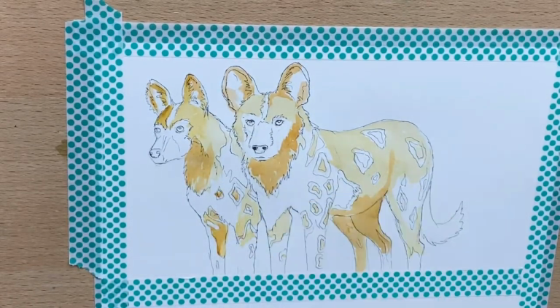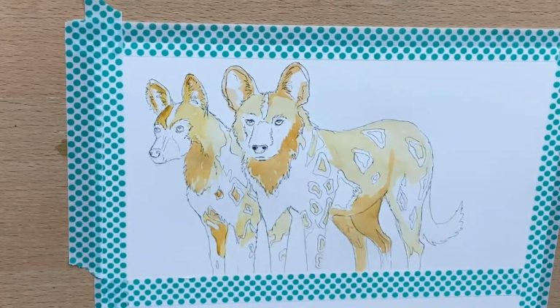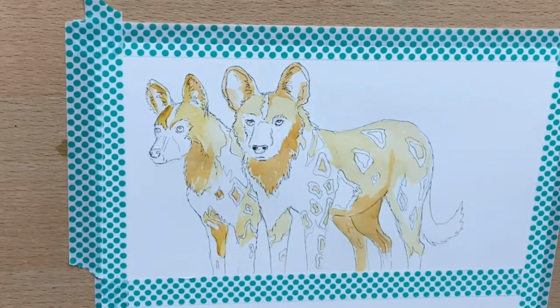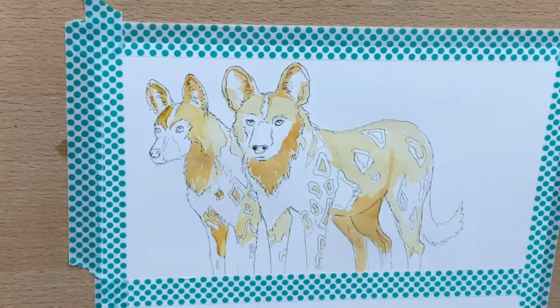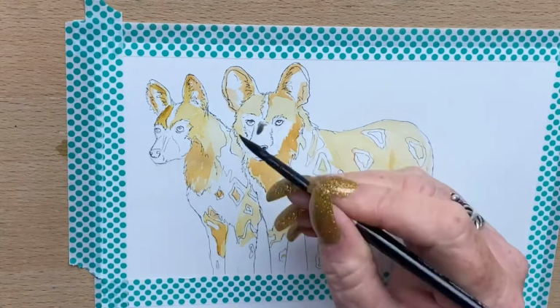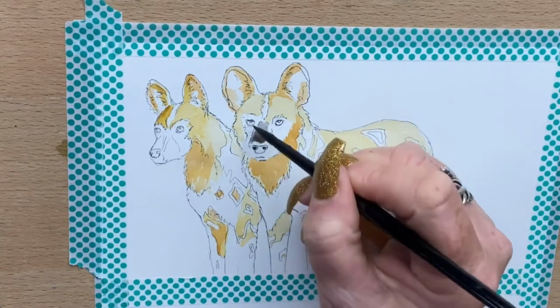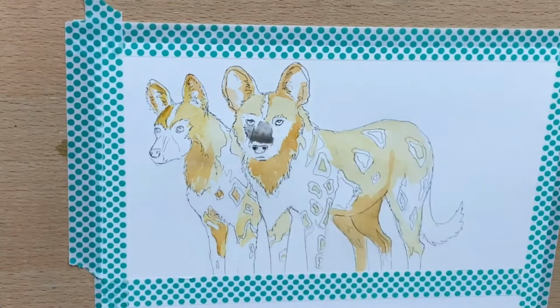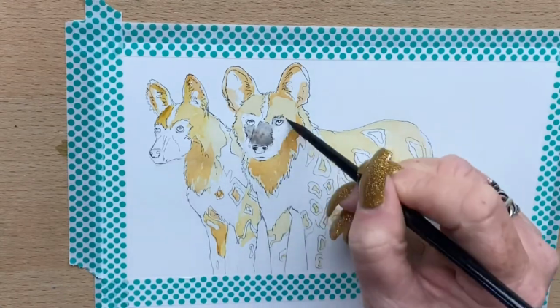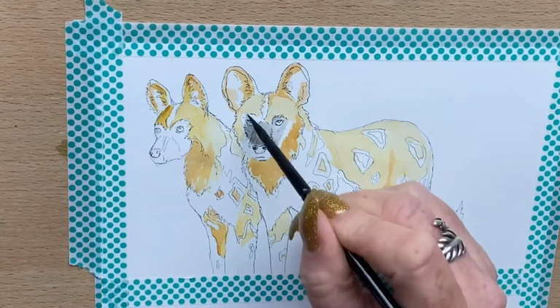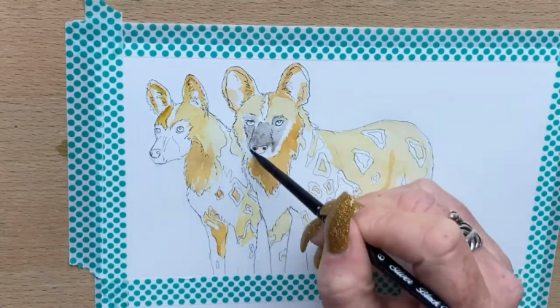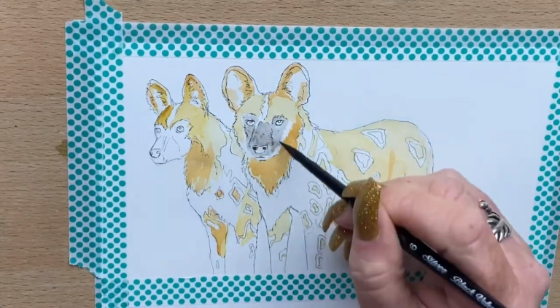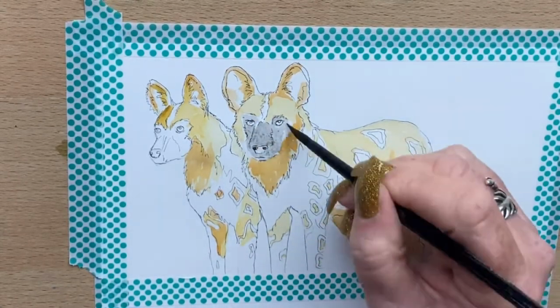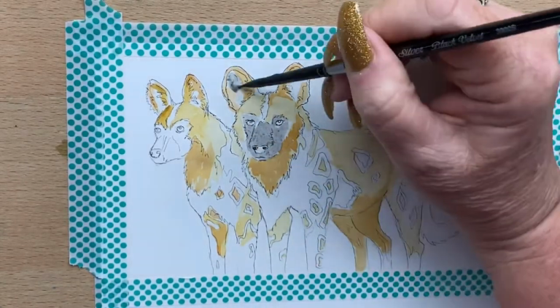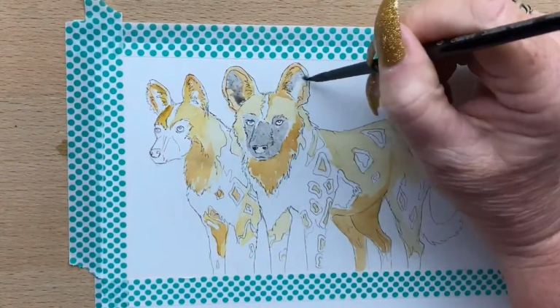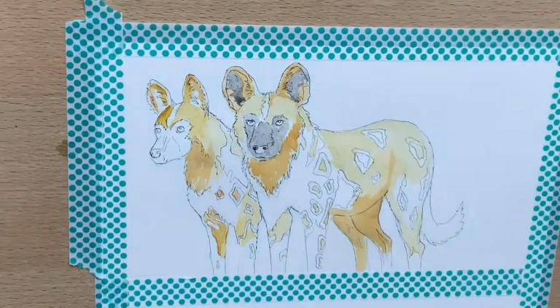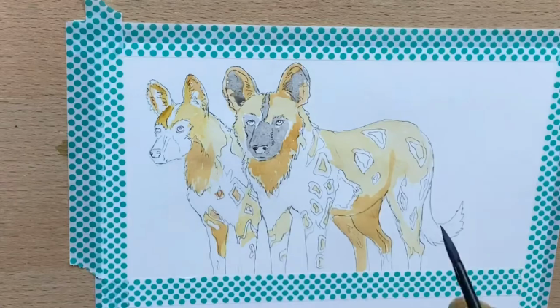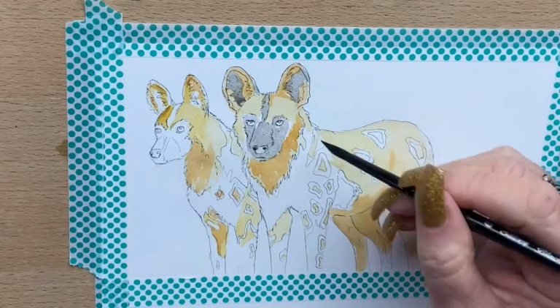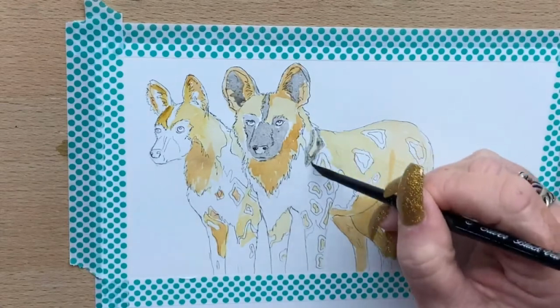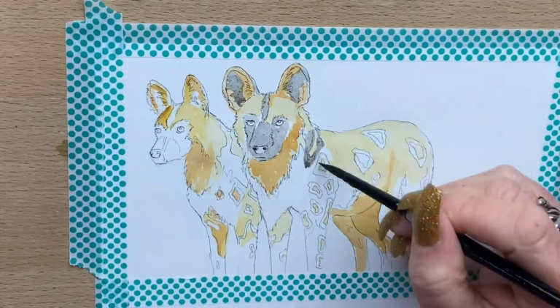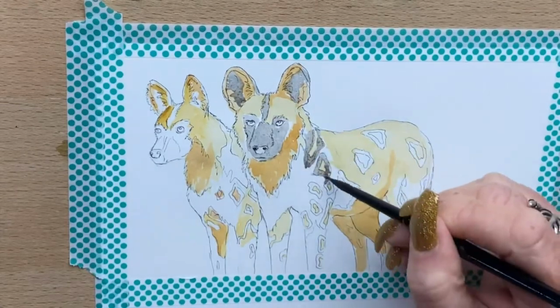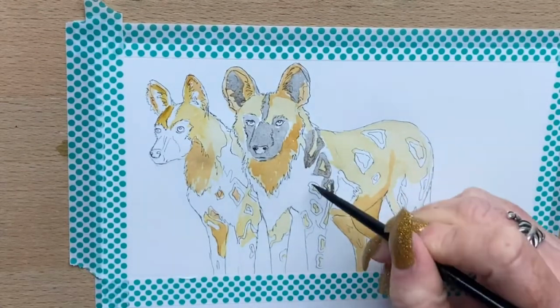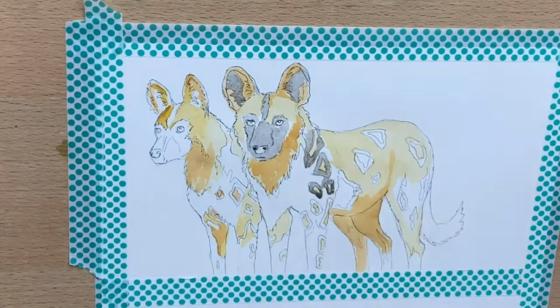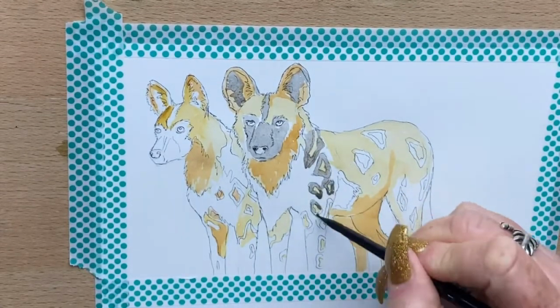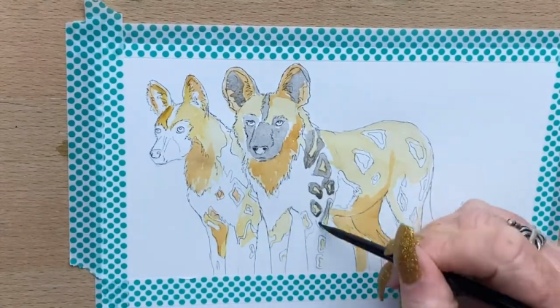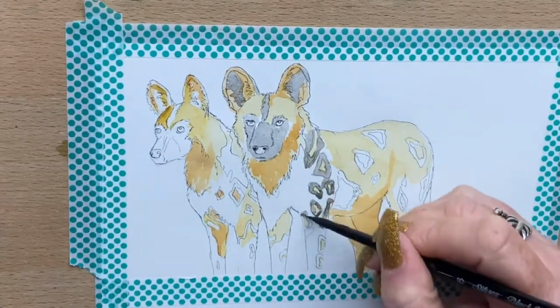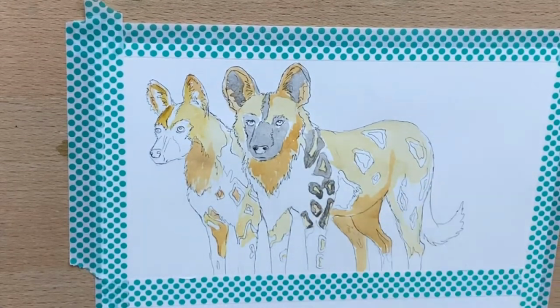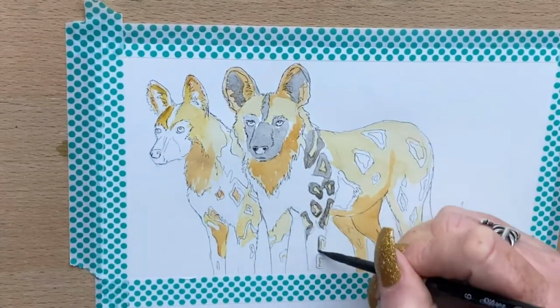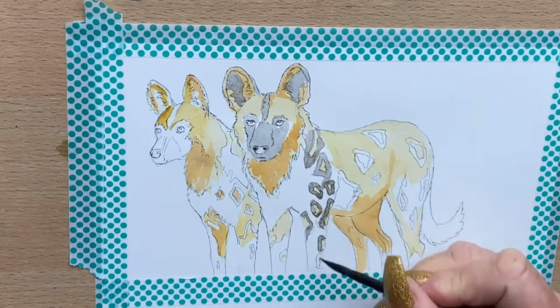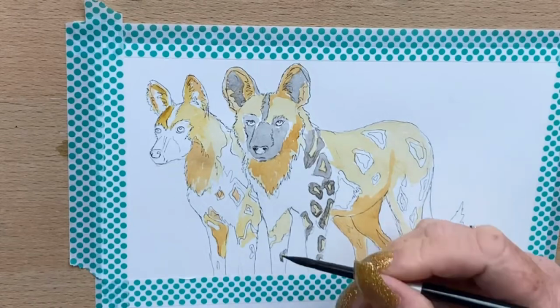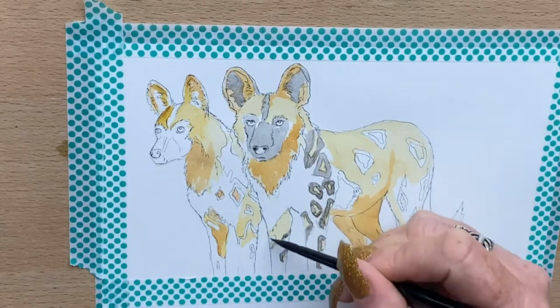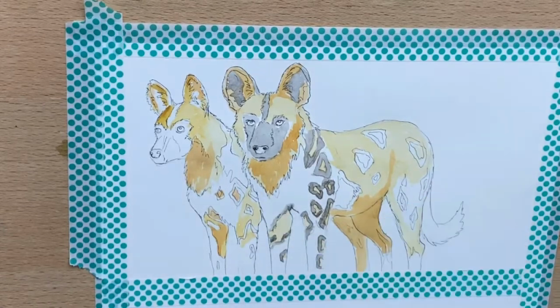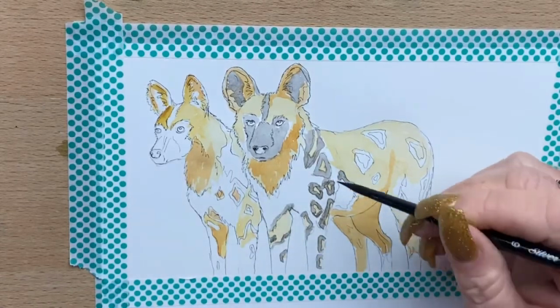Then I make up a grey using various mixes of cobalt blue and burnt umber, which makes a nice browny grey. I make that up in different consistencies to get different tones of browny grey.